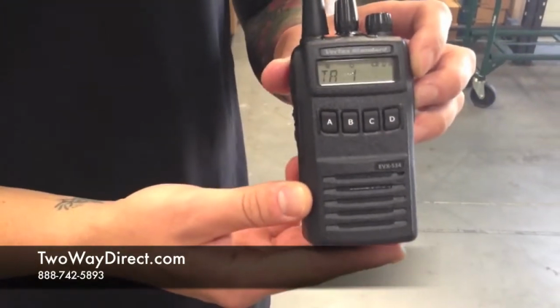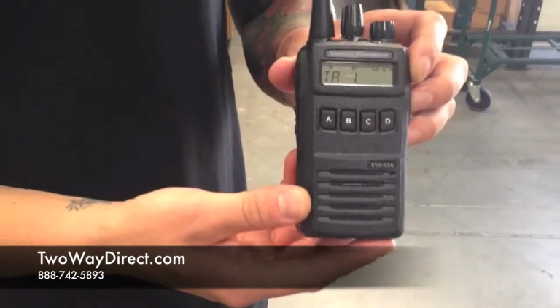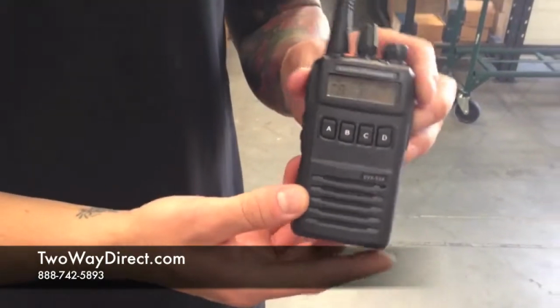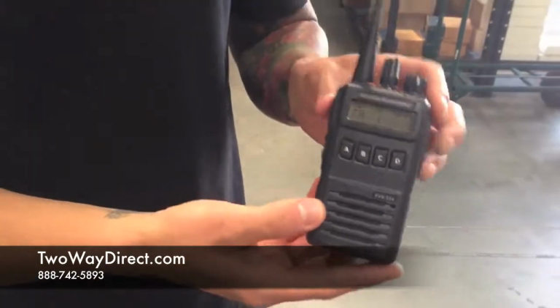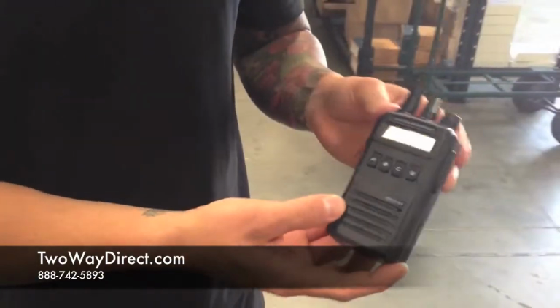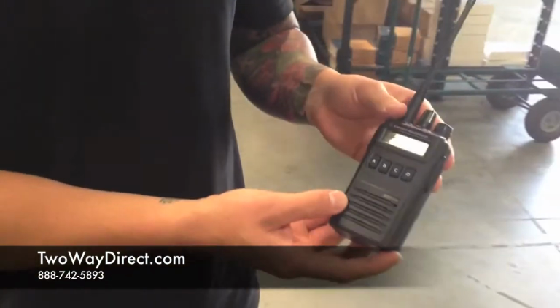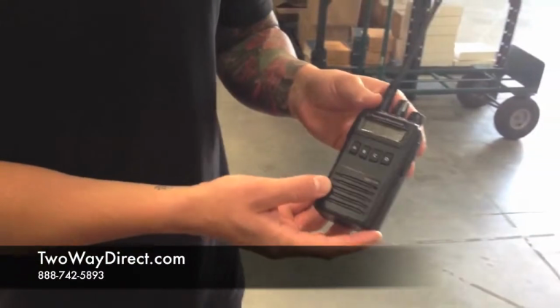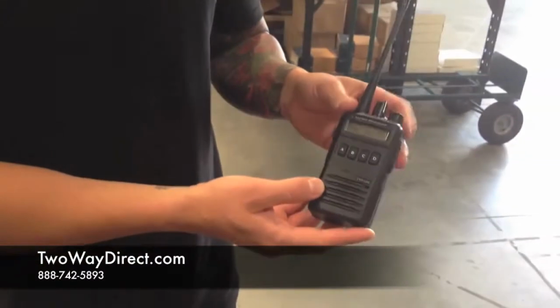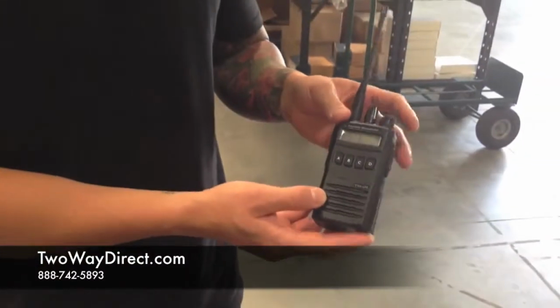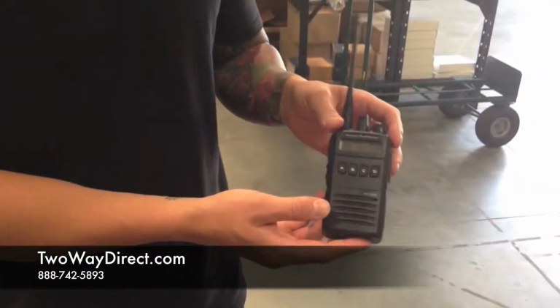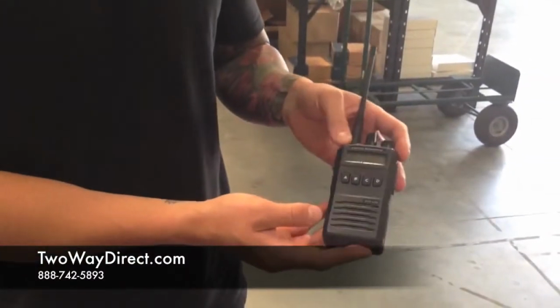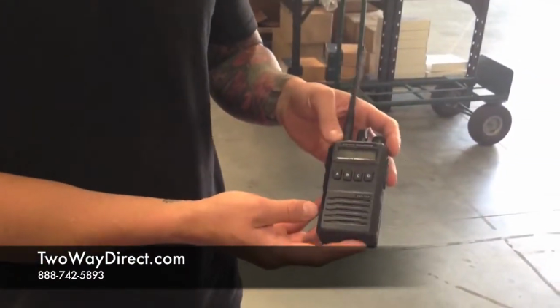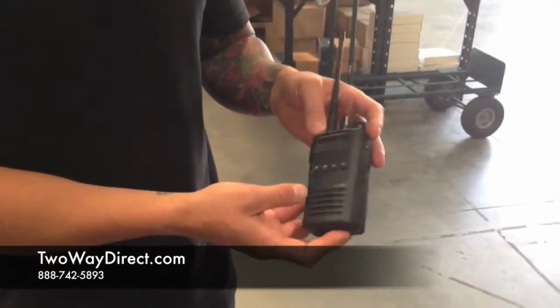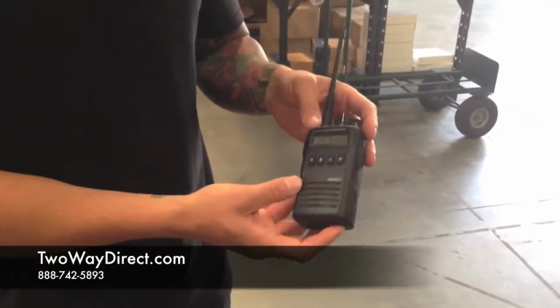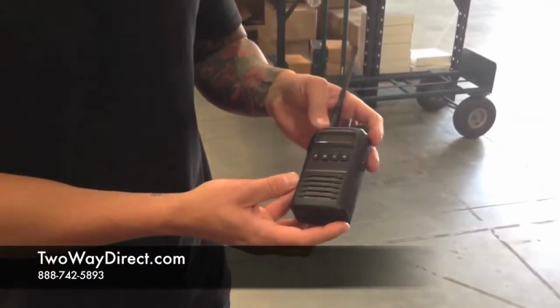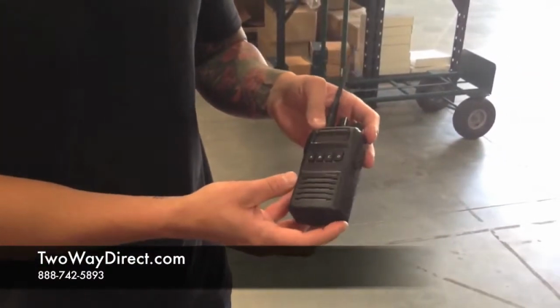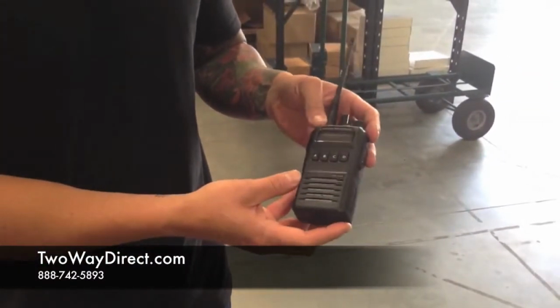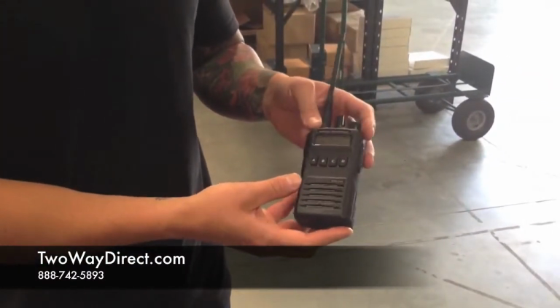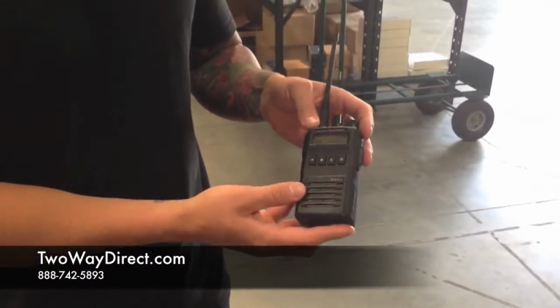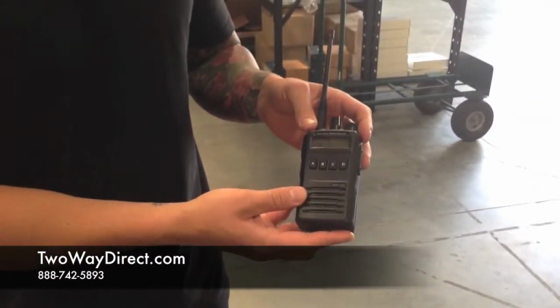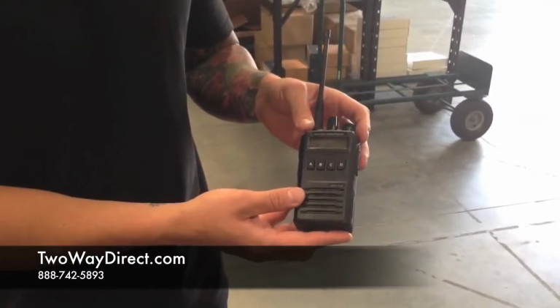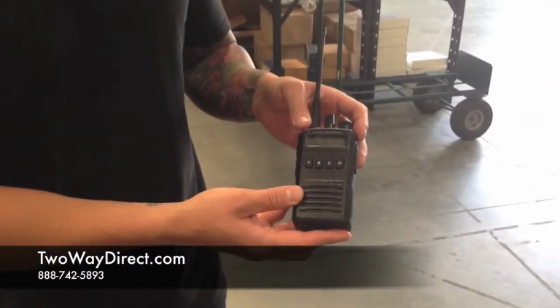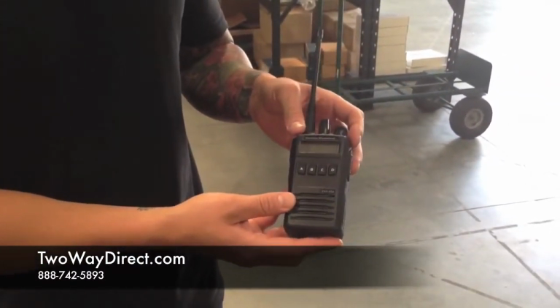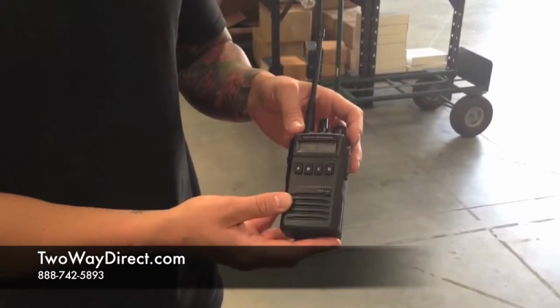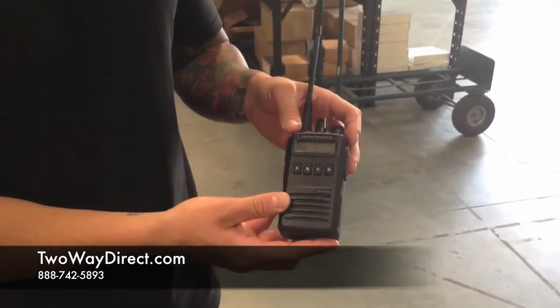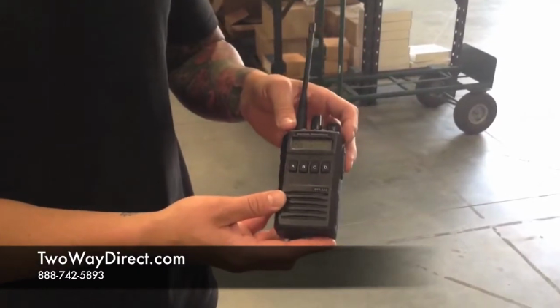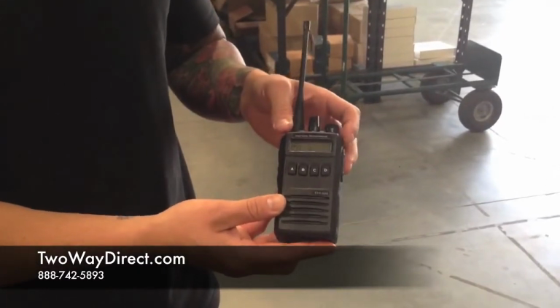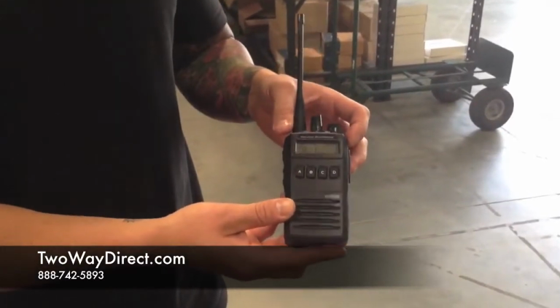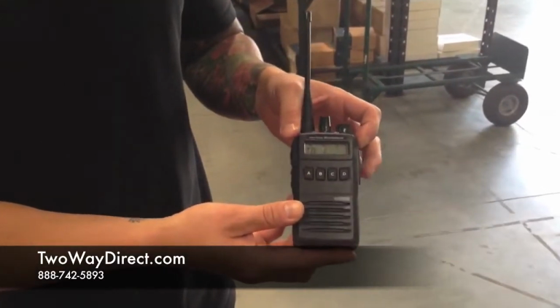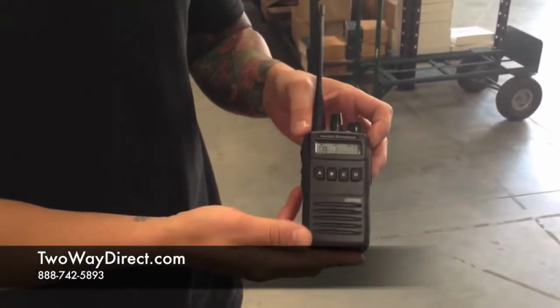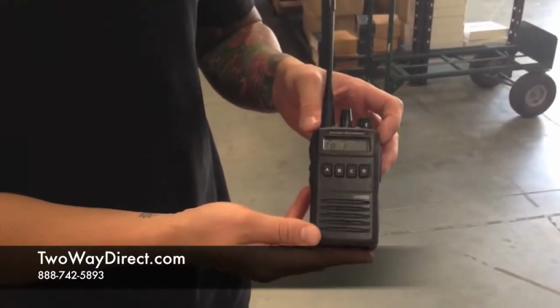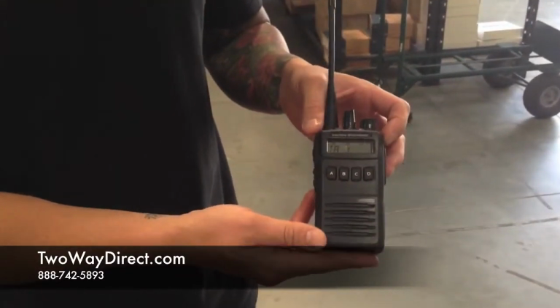Today we're going to show the IP57 submersibility to water feature of this radio. This is good if you're working in a marine environment.